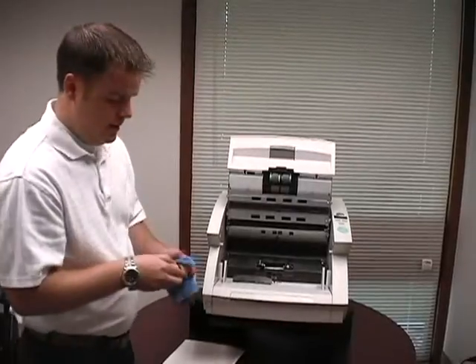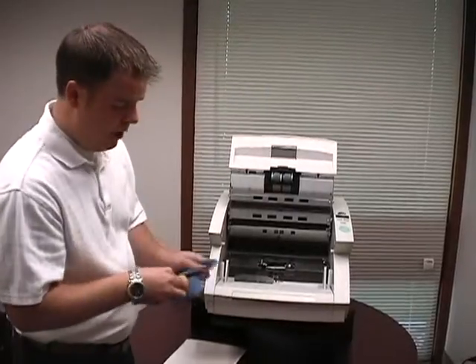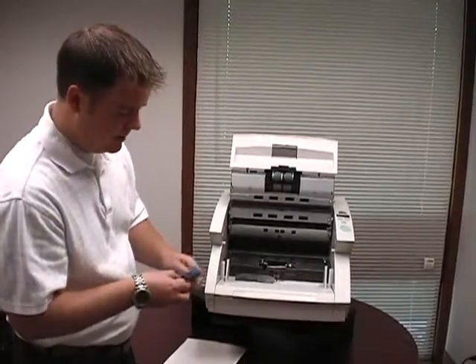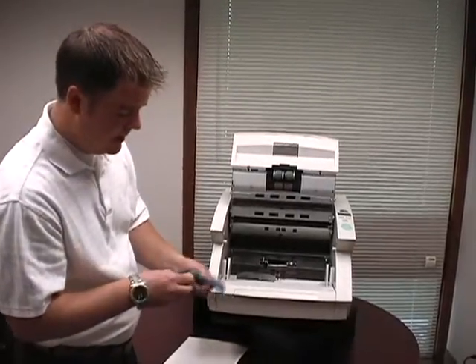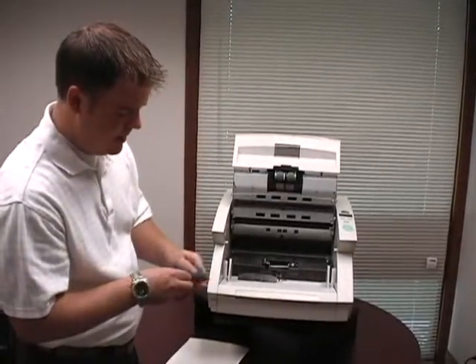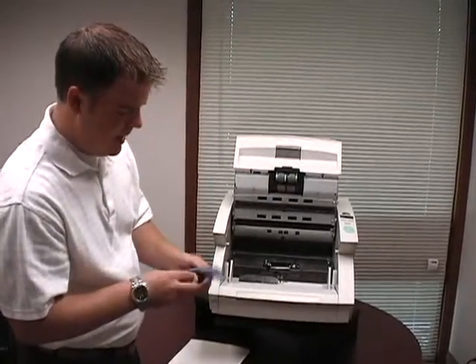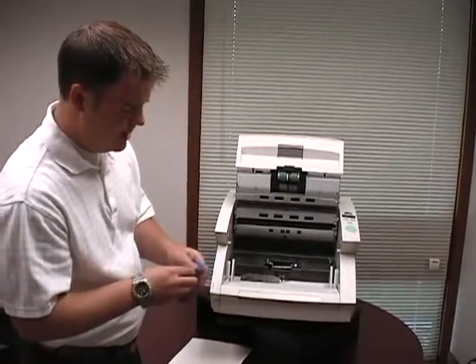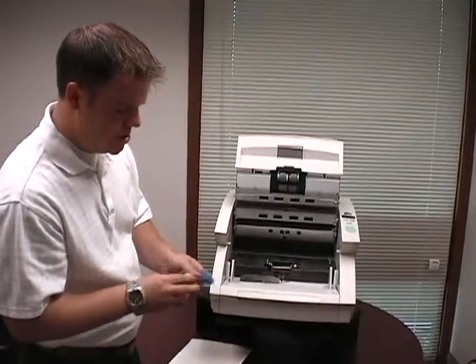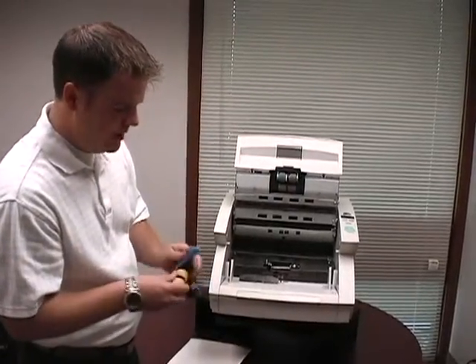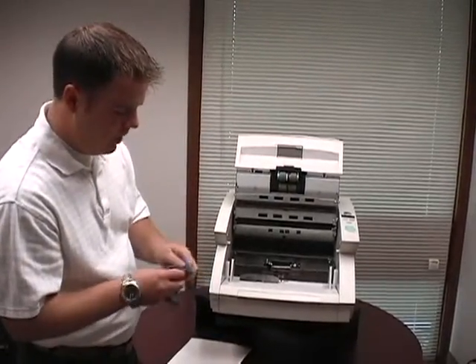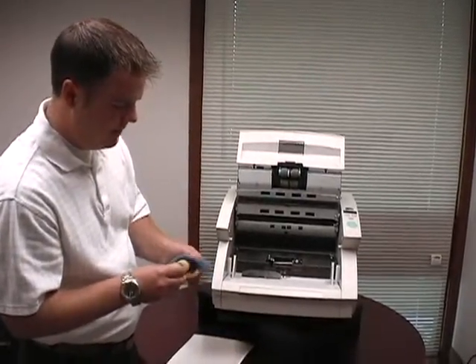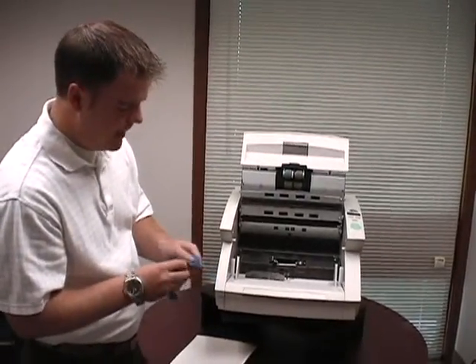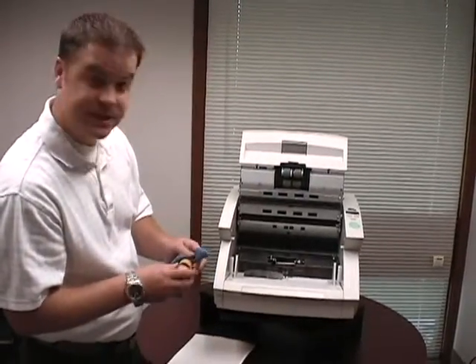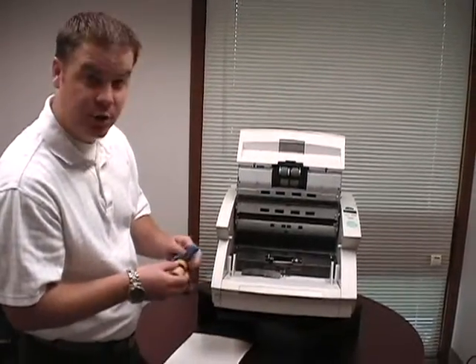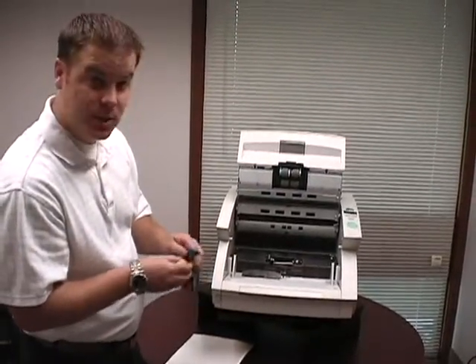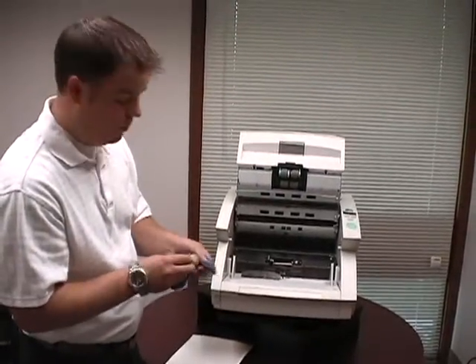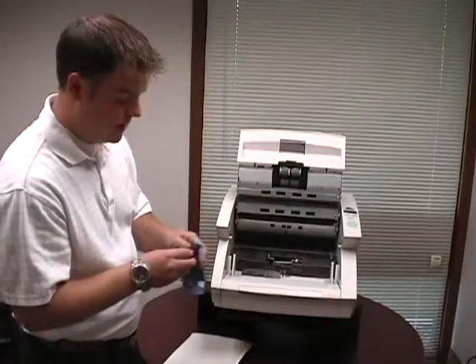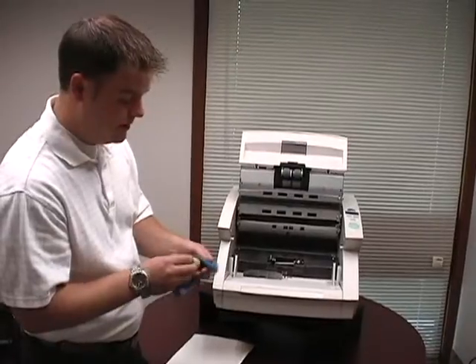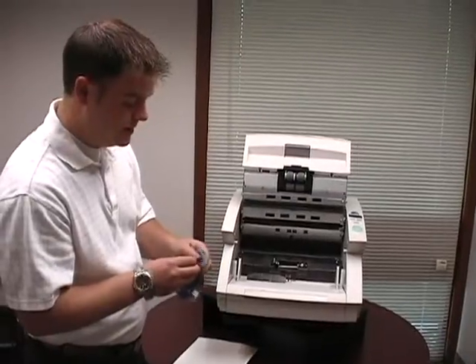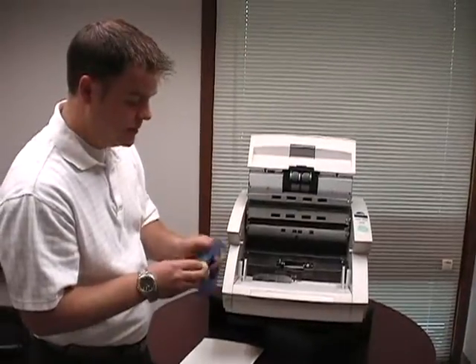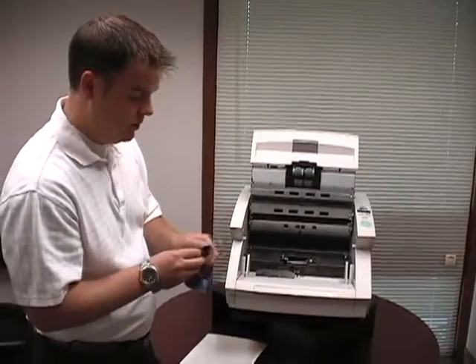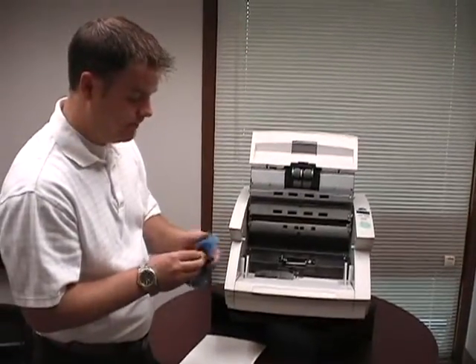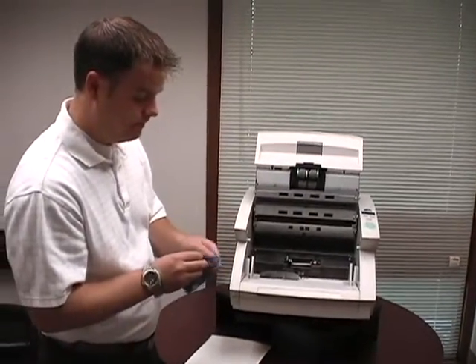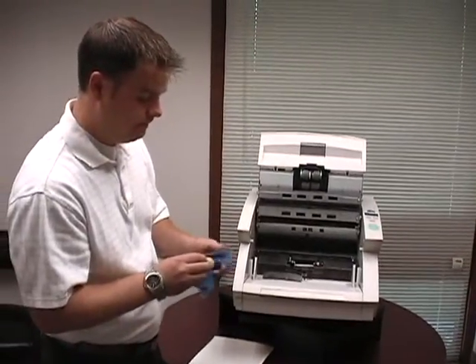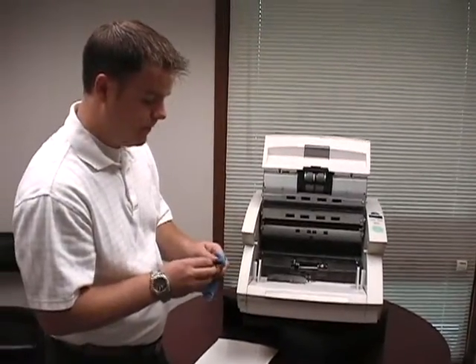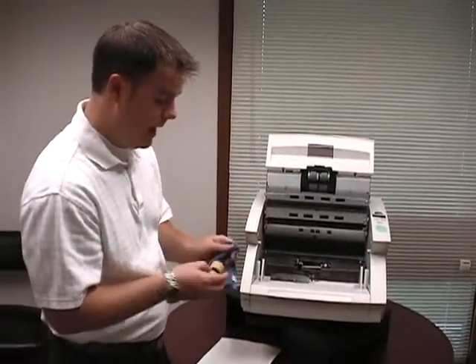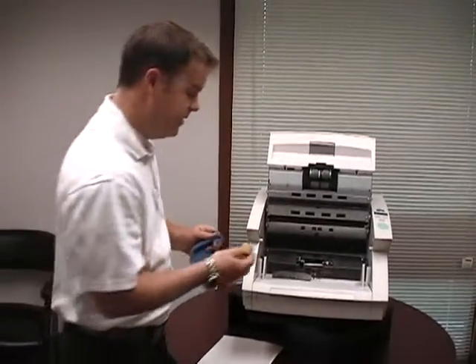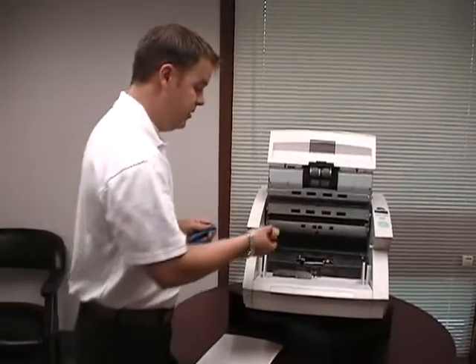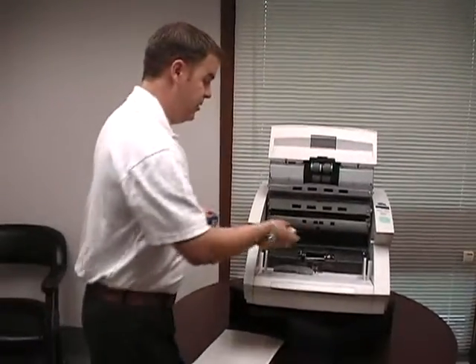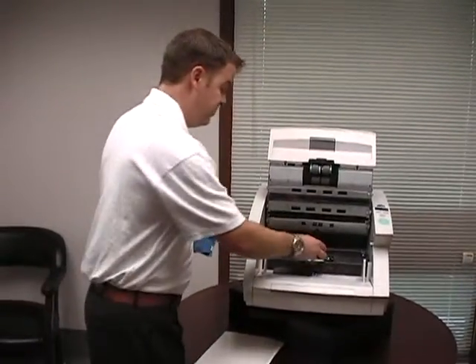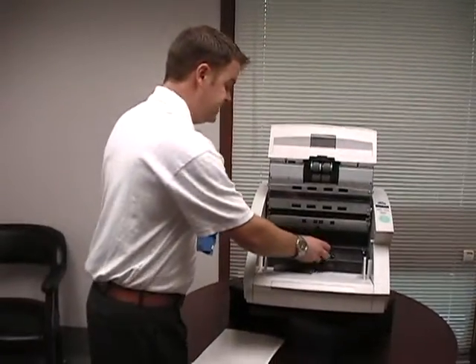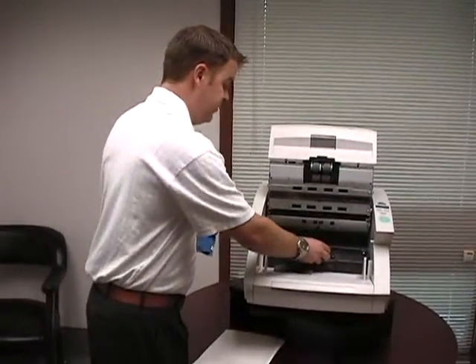Now I'll take and just gently wipe off any excess dirt or dust that I see on this roller, and then replace this roller.